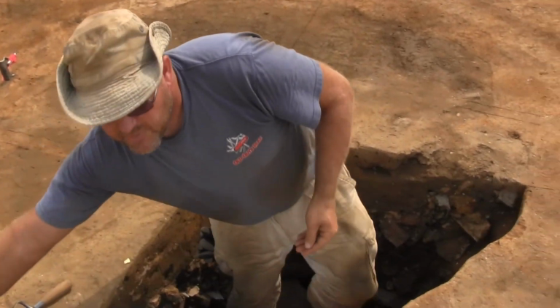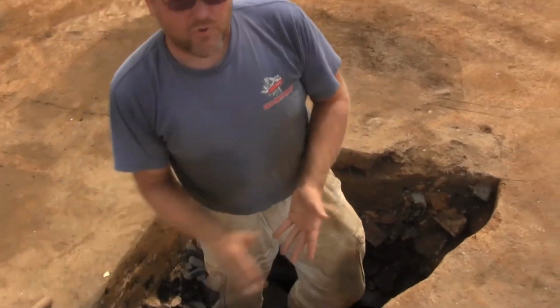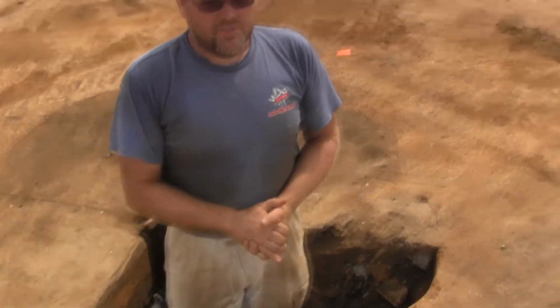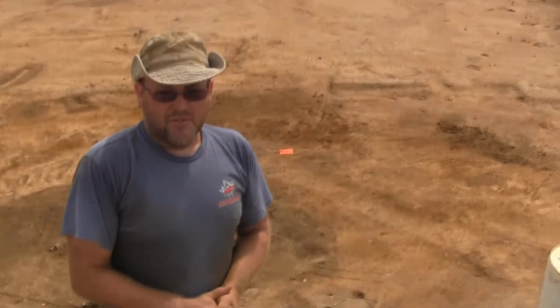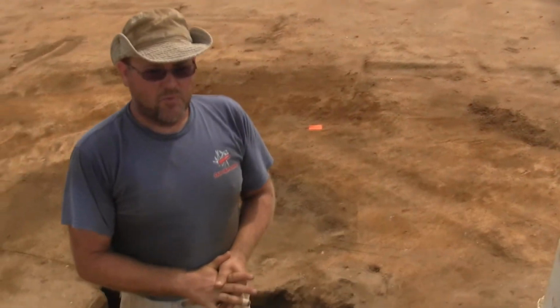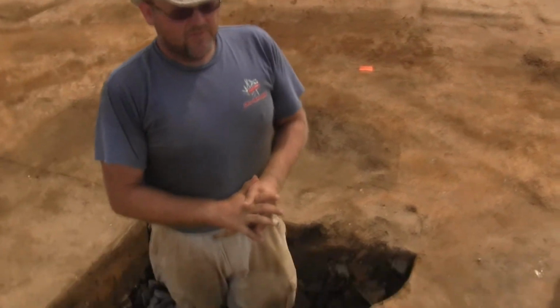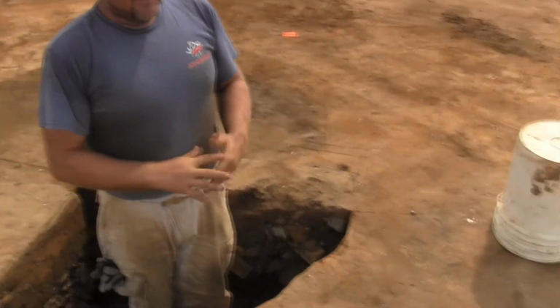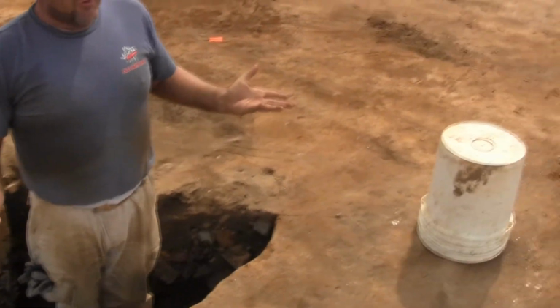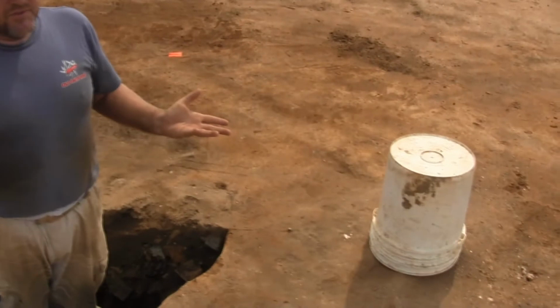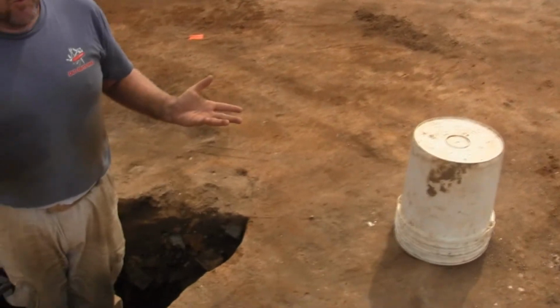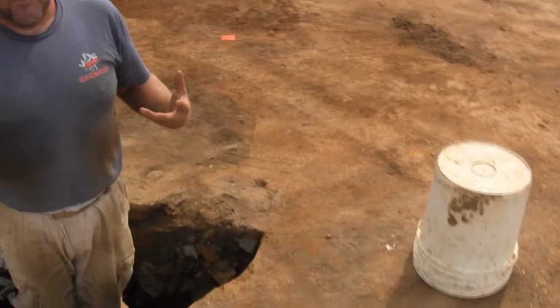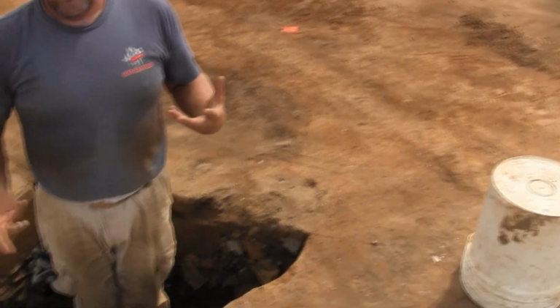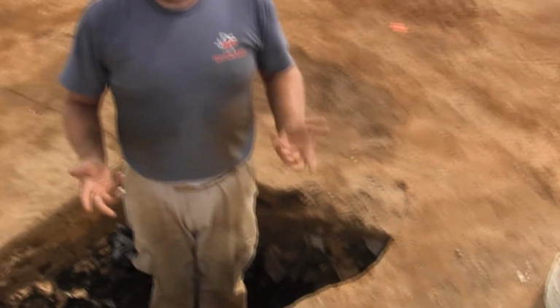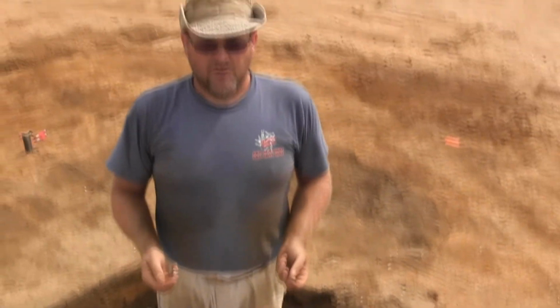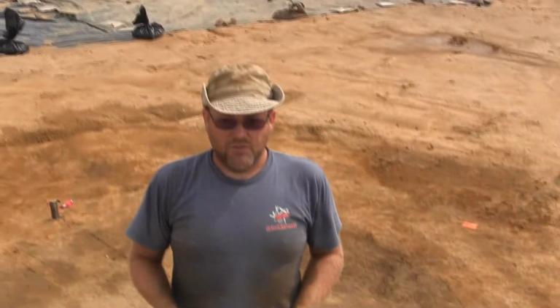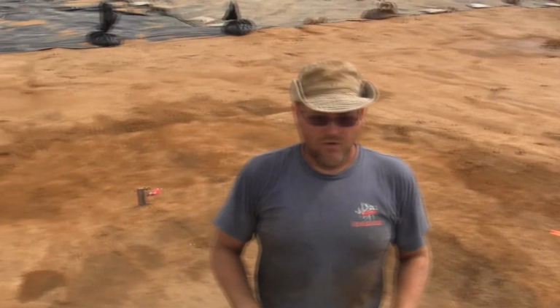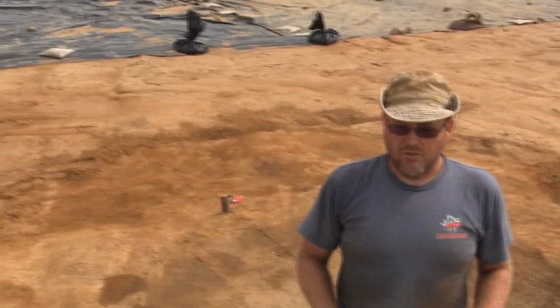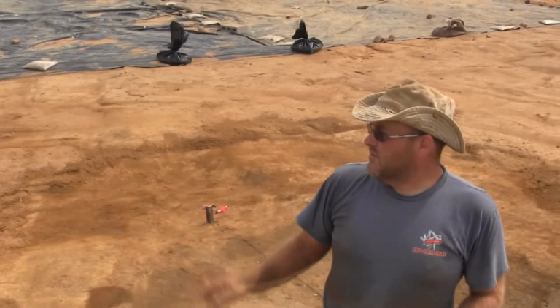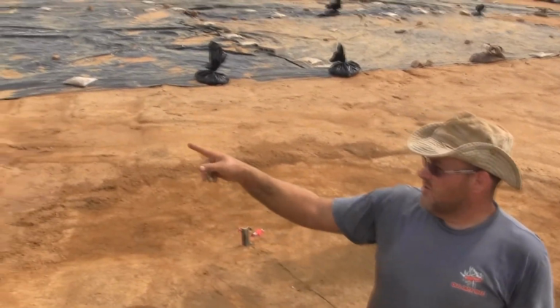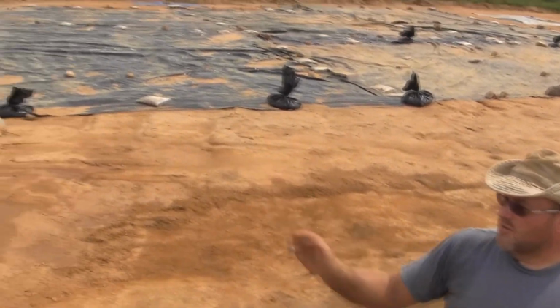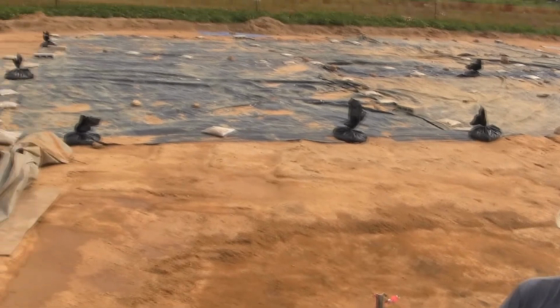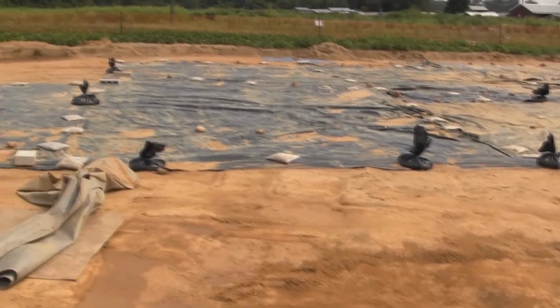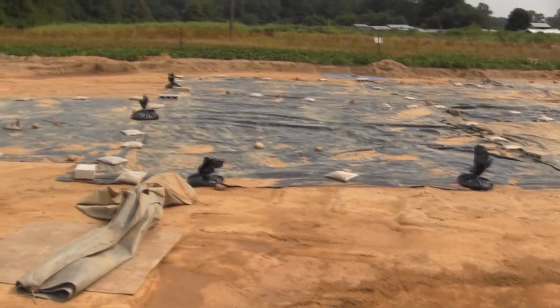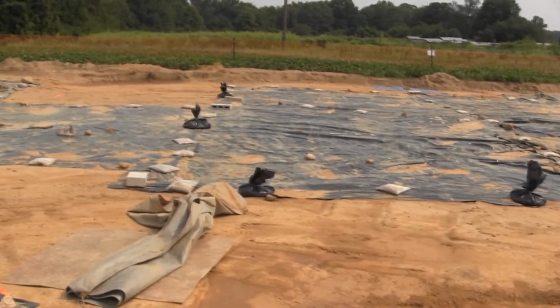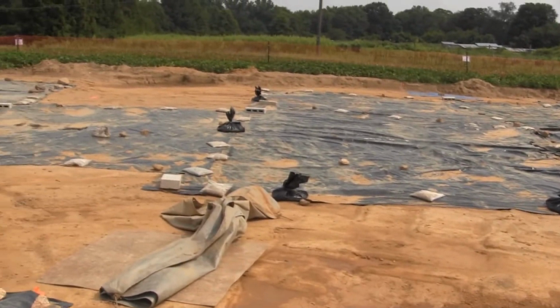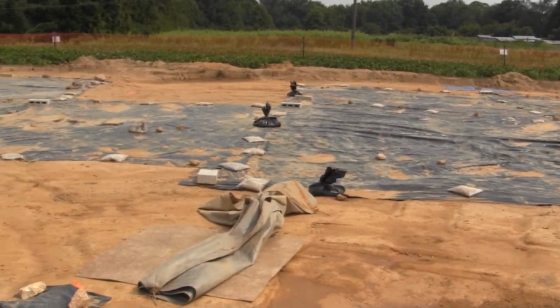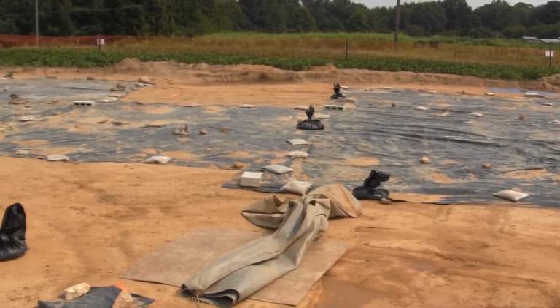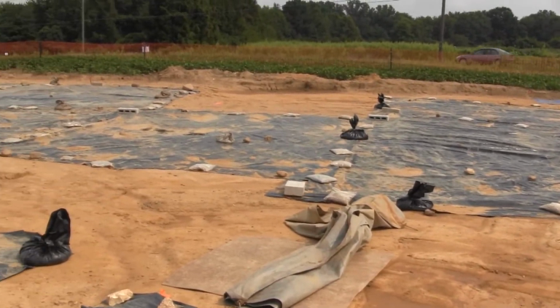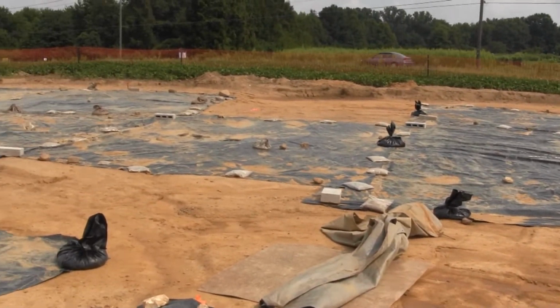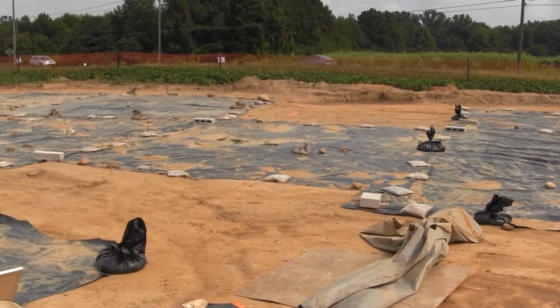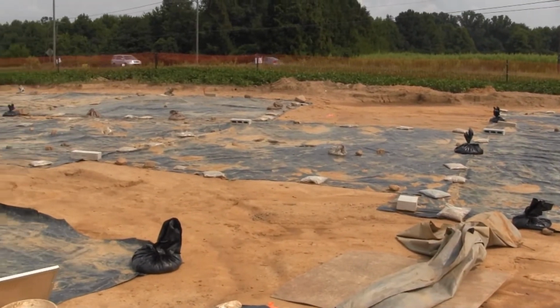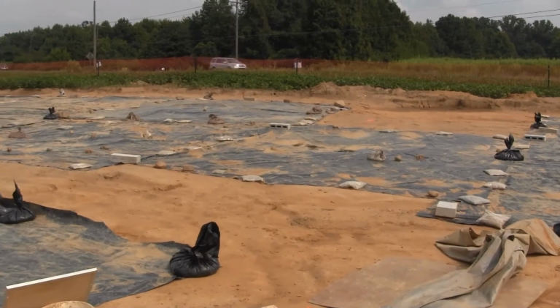That brings you up to date on the site. We've cleared the plow zone and we're moving to excavating all these features — our wells, our cellar, post holes — and we'll be screening all this dirt with the help of volunteers.